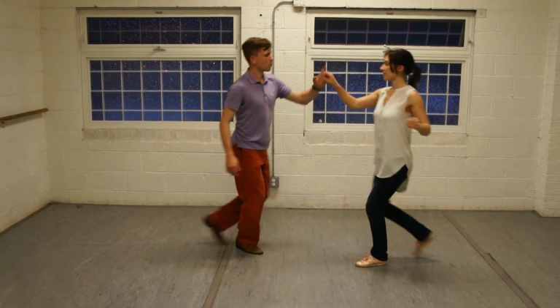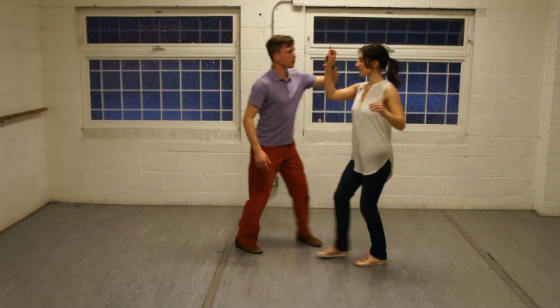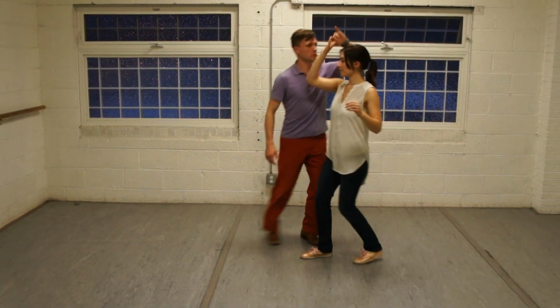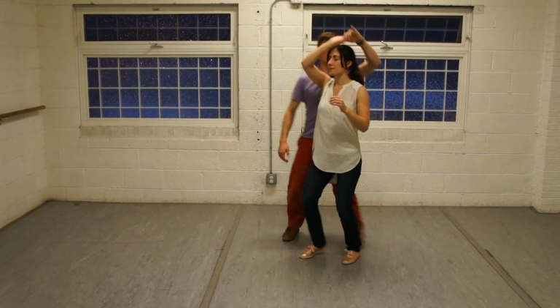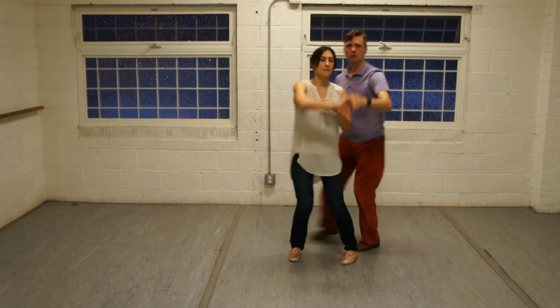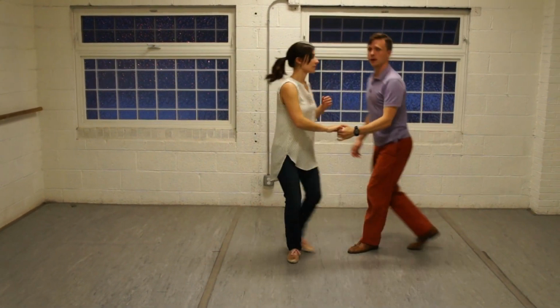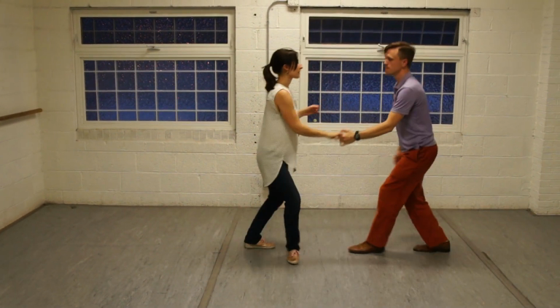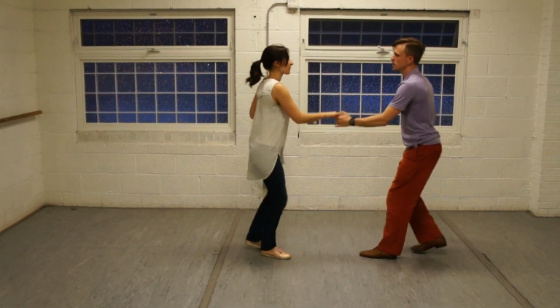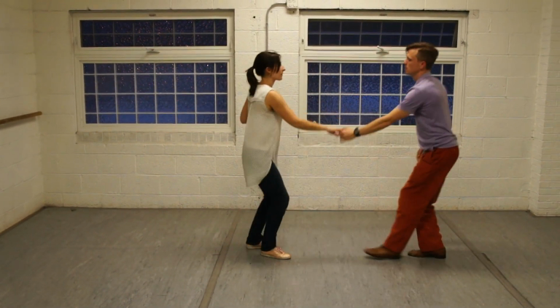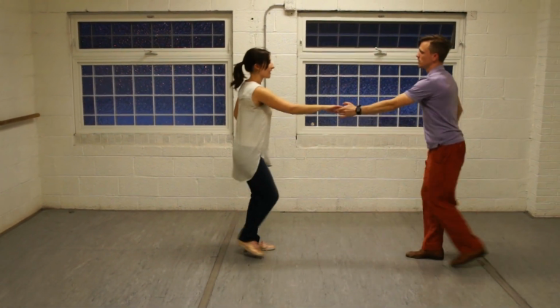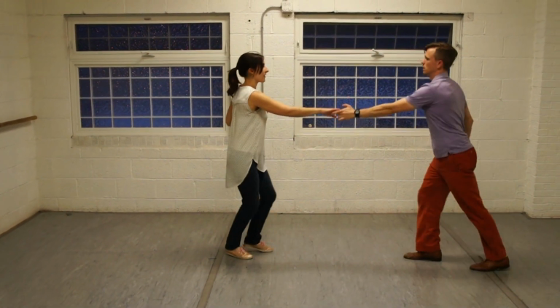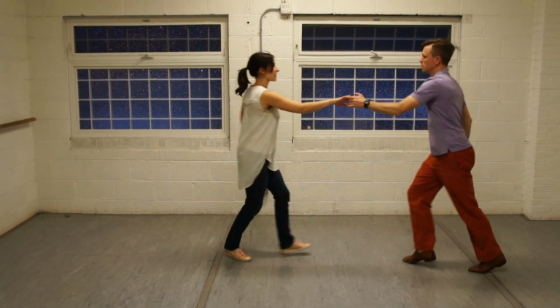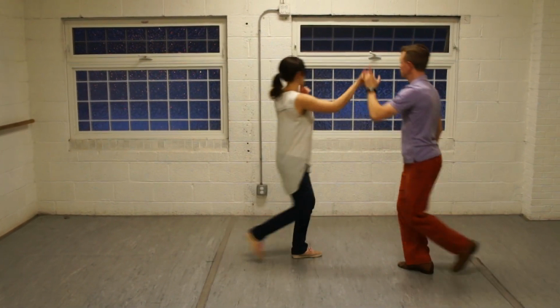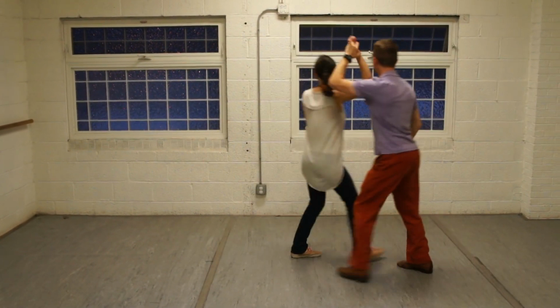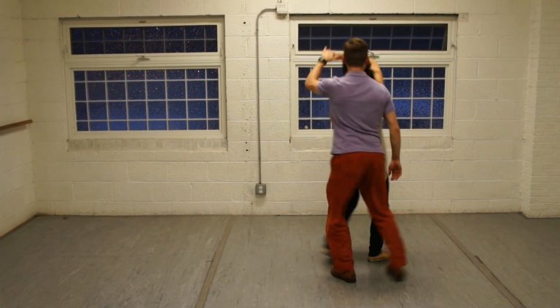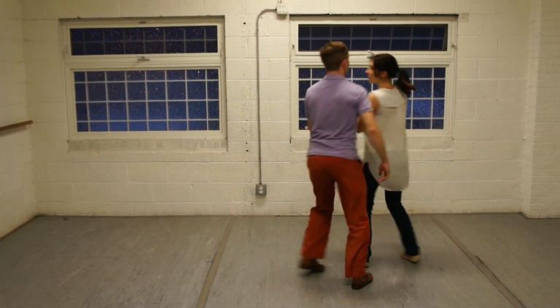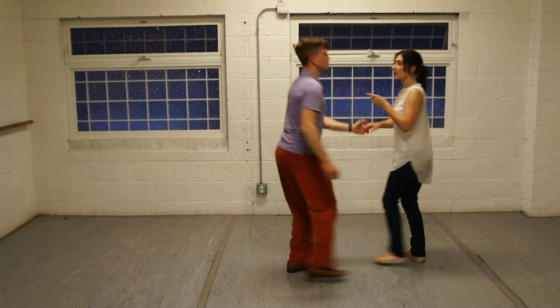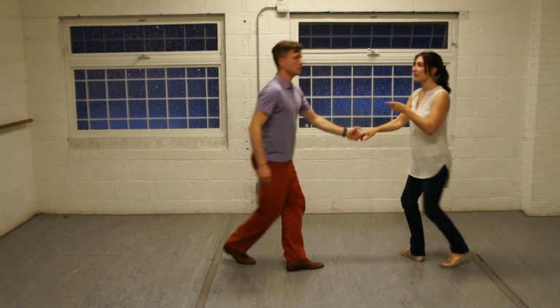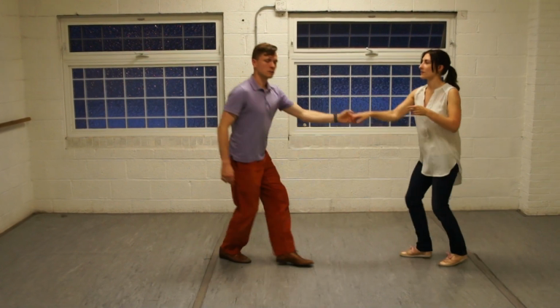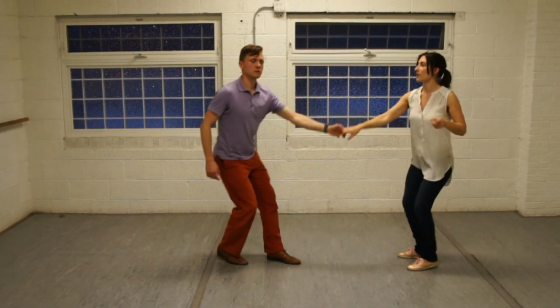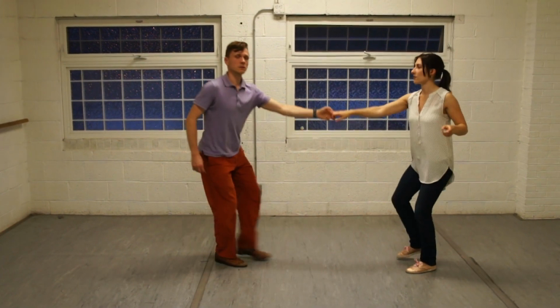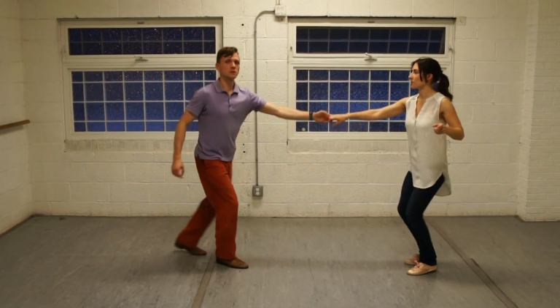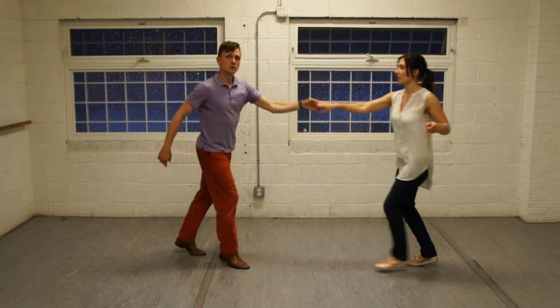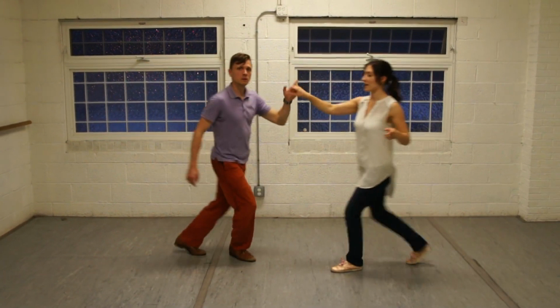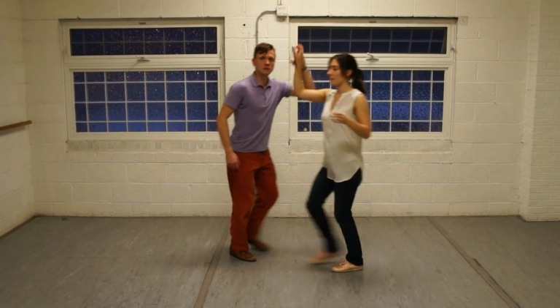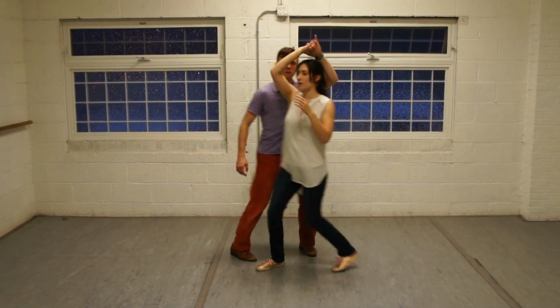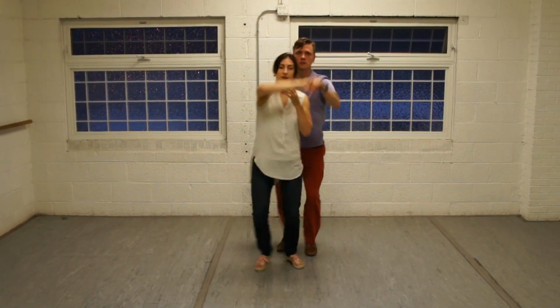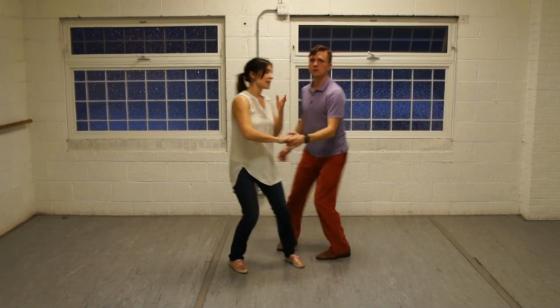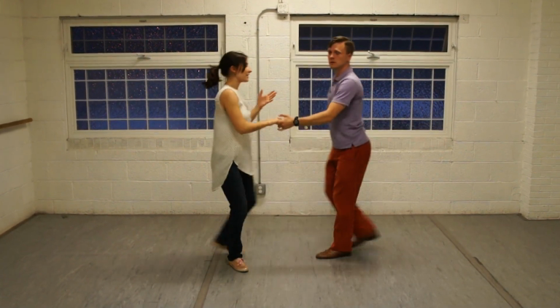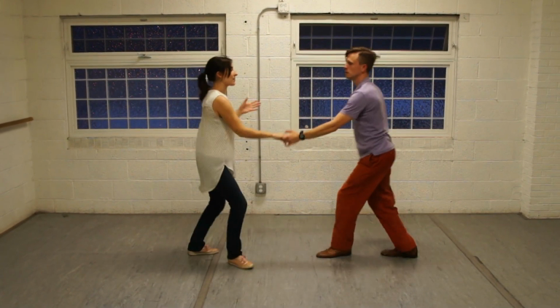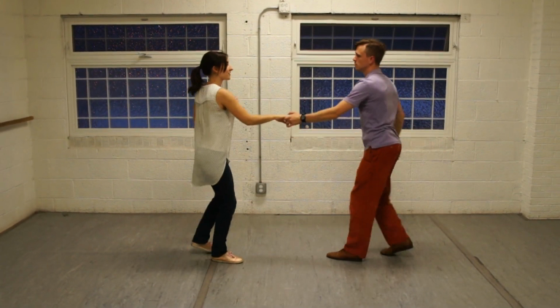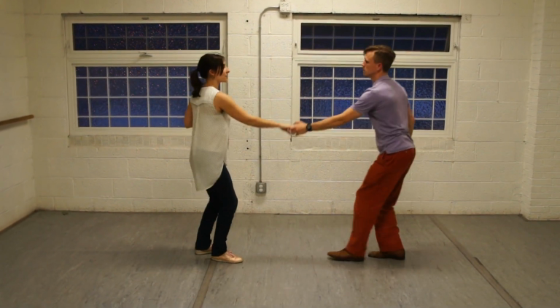Under the pass-by, we talked to the leads about rolling through that hand right there, and the followers about looking for the leader as you're going through the turn, and making it one evenly paced turn.